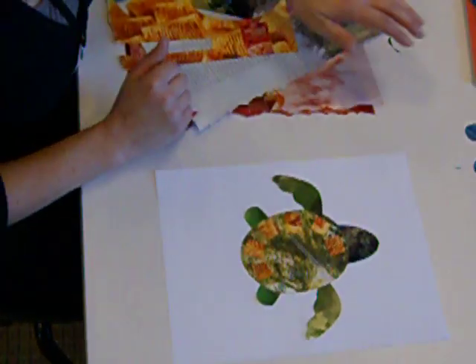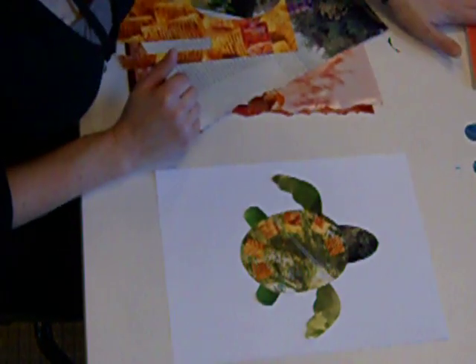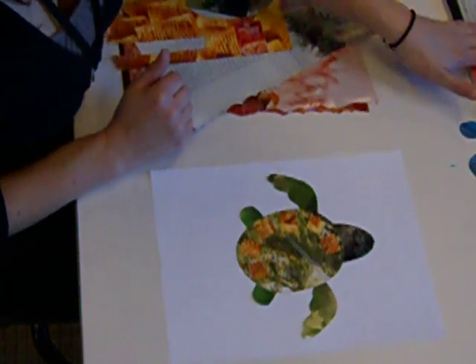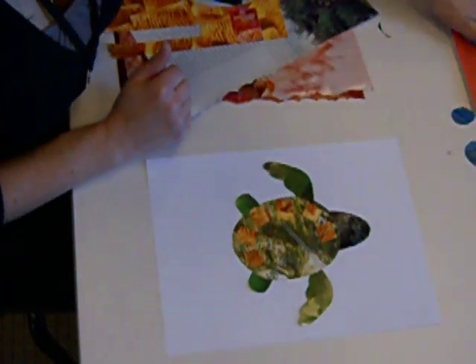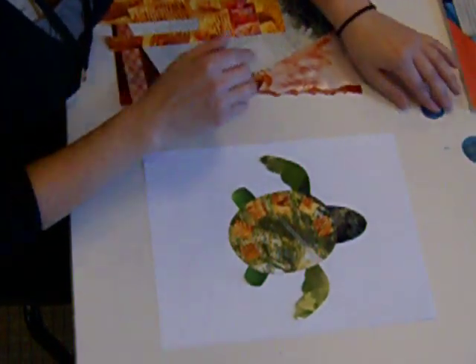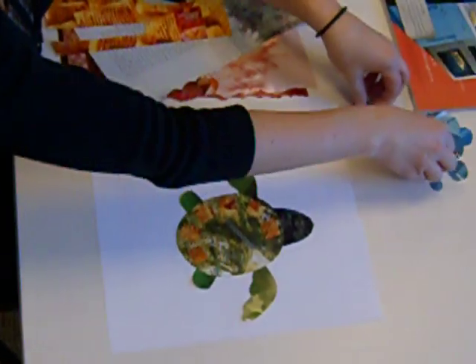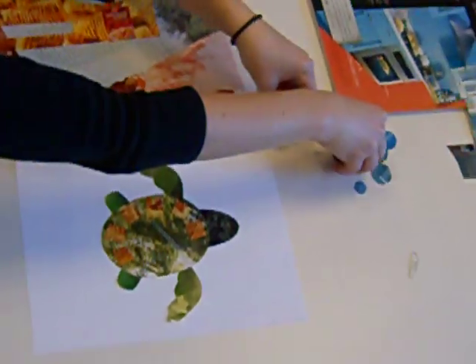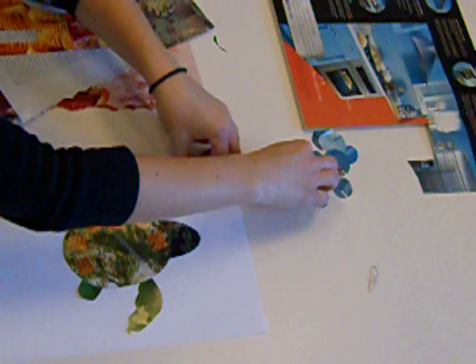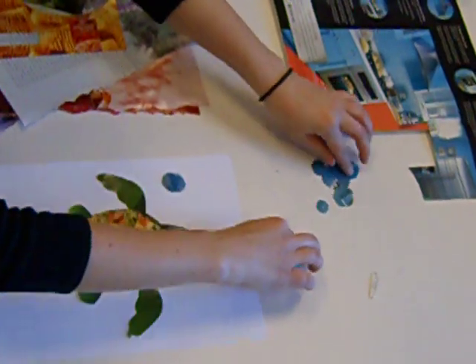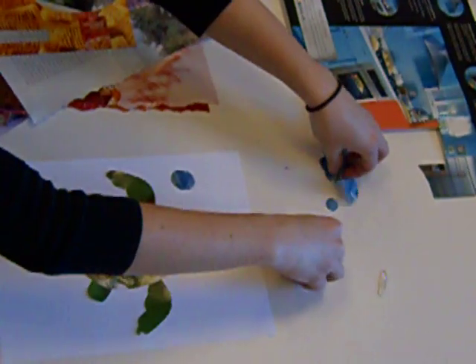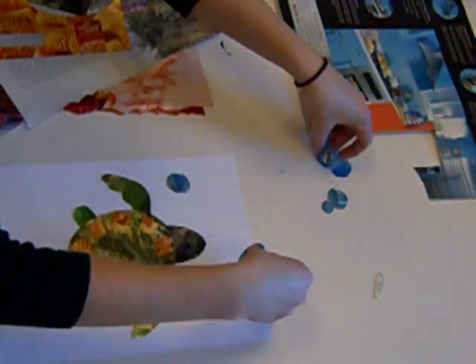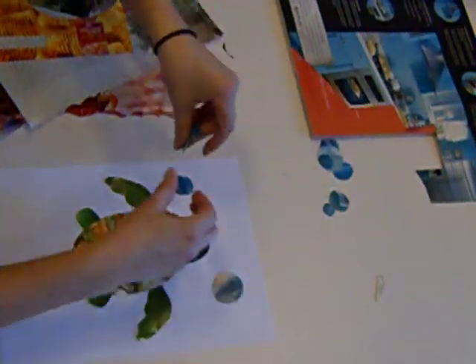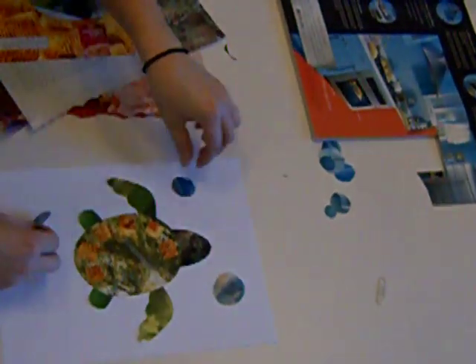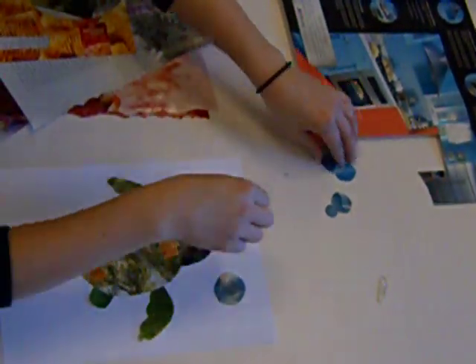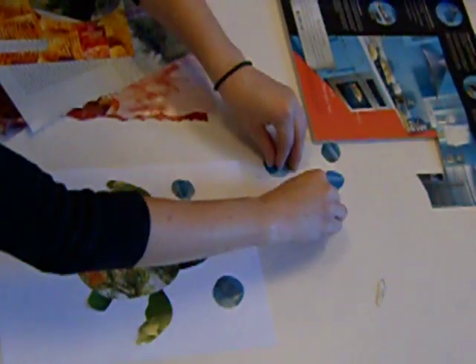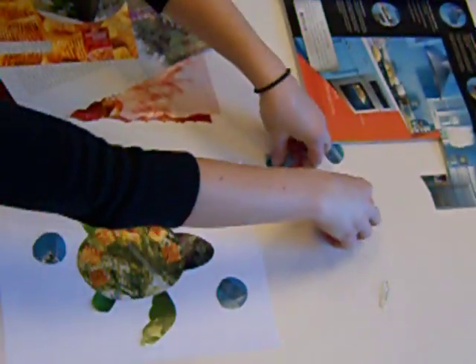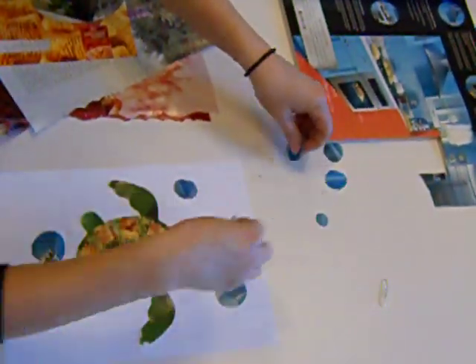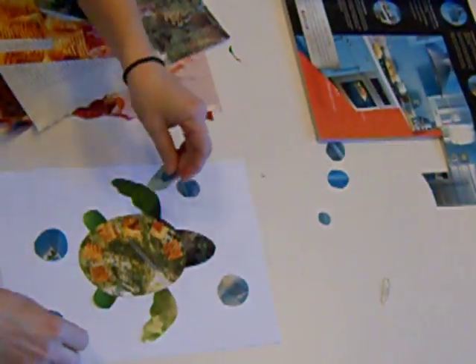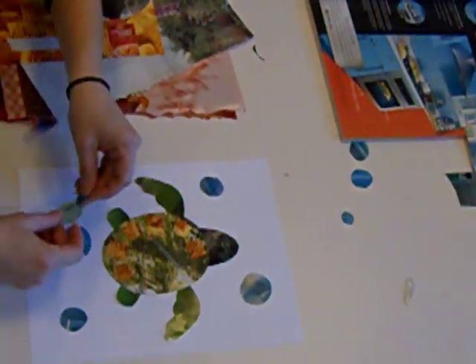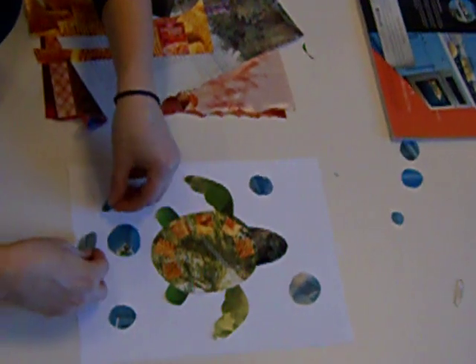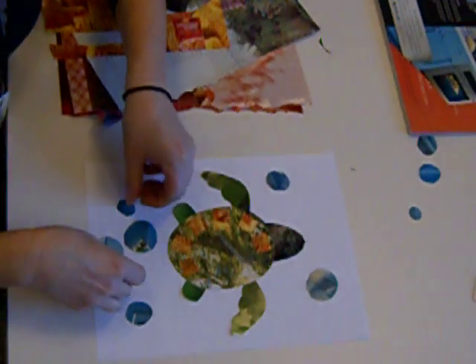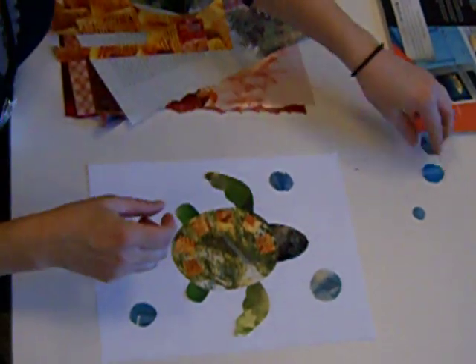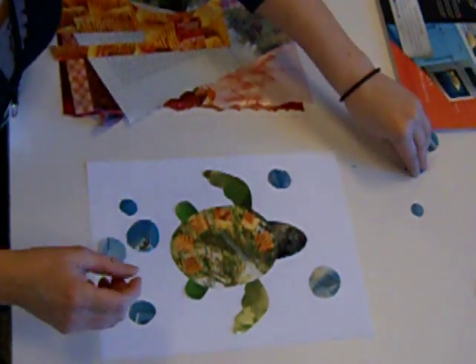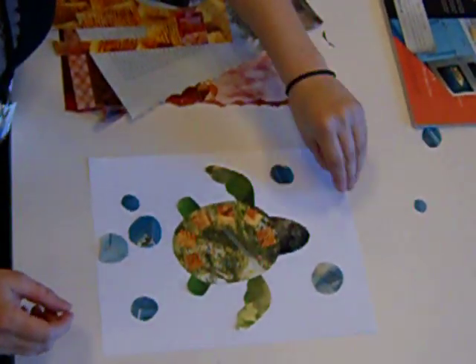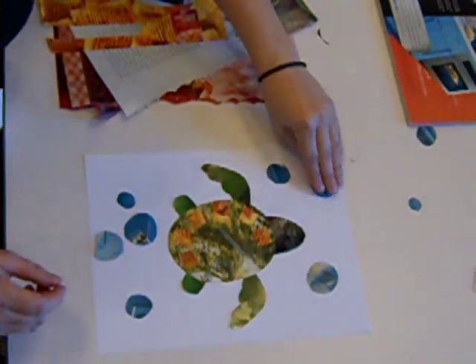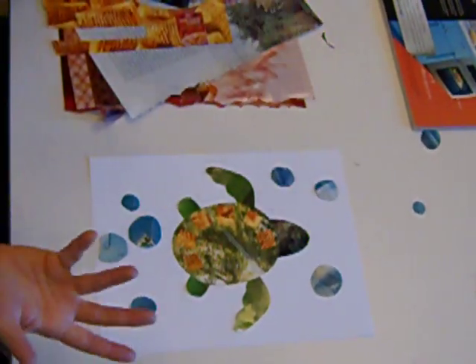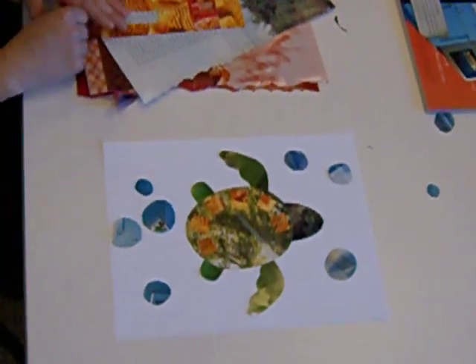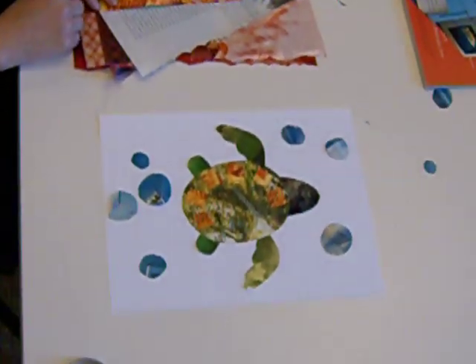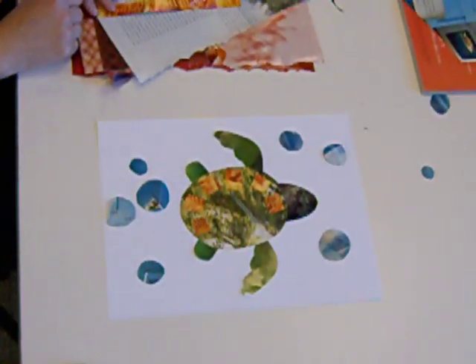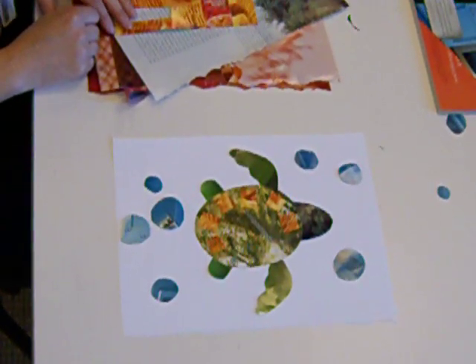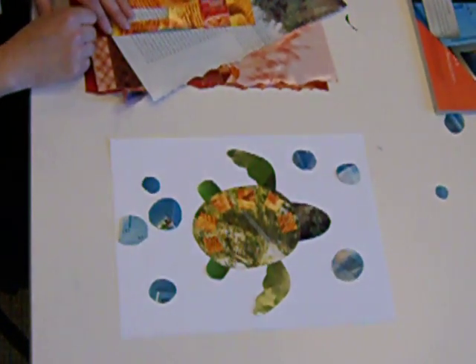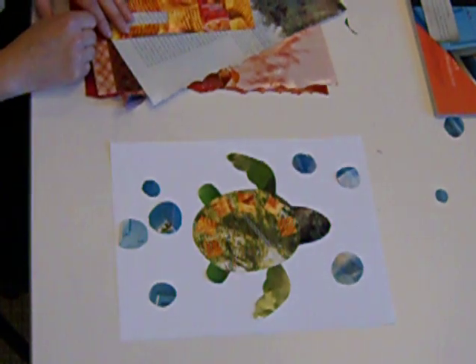I use this picture right here of a blue kitchen to make some bubbles, to pretend like our turtle's in water. And then of course you would glue all of these down — the kids would do that. And then there you go — you've got an example of what a collage could be.